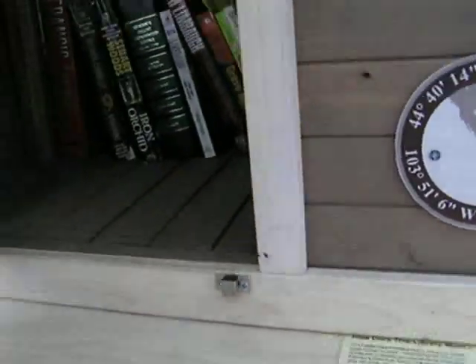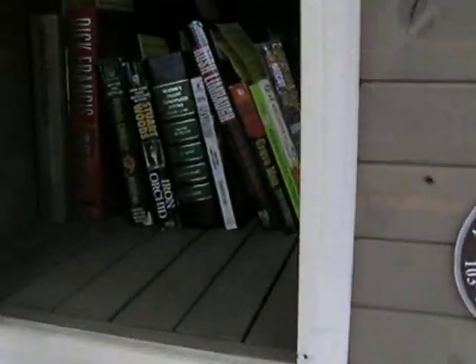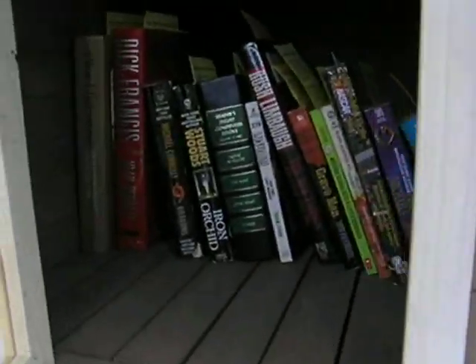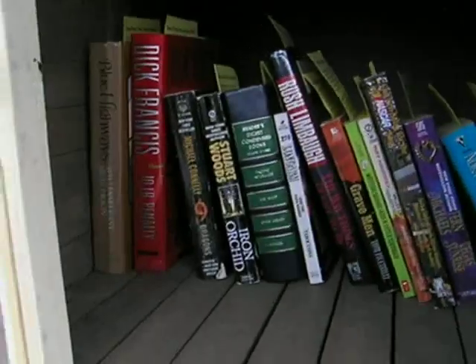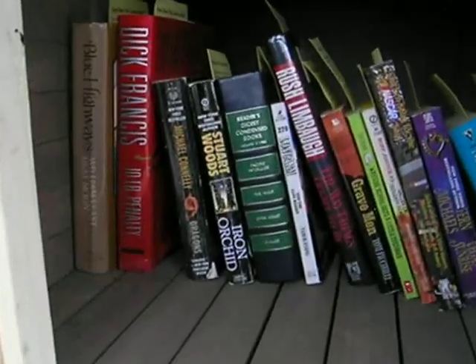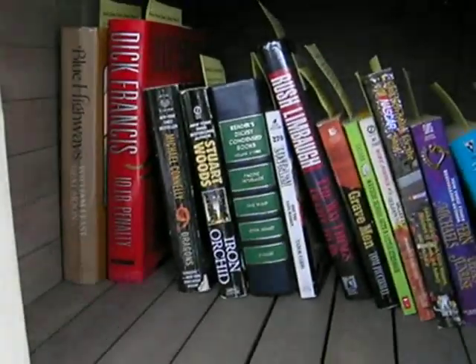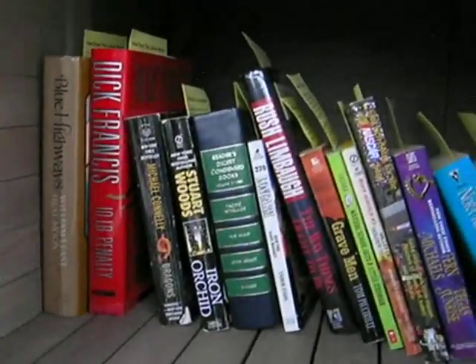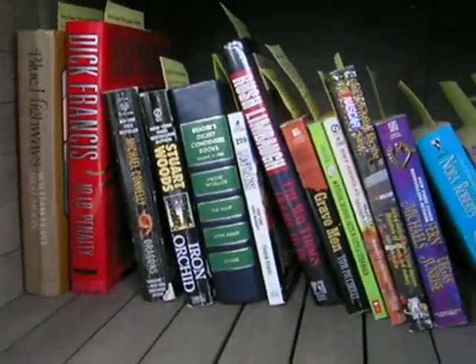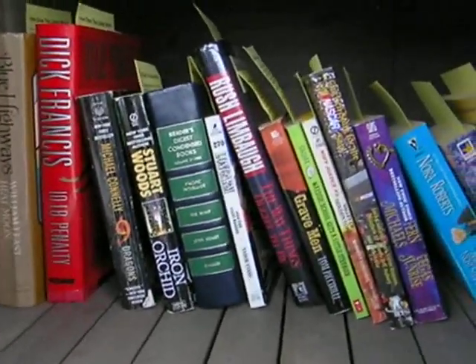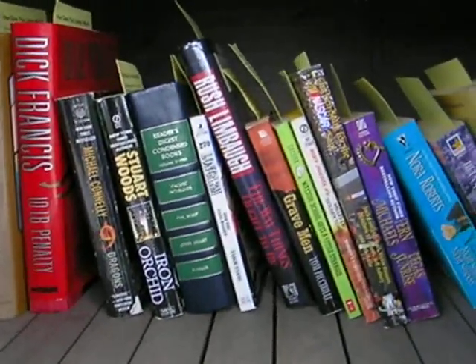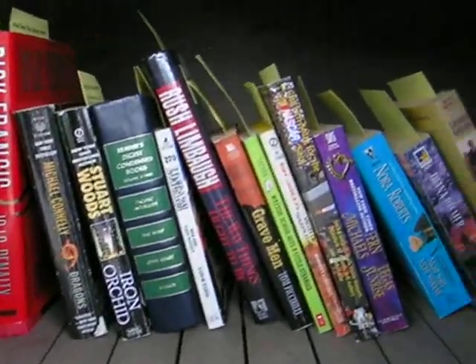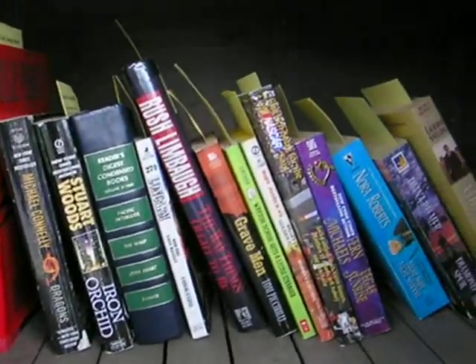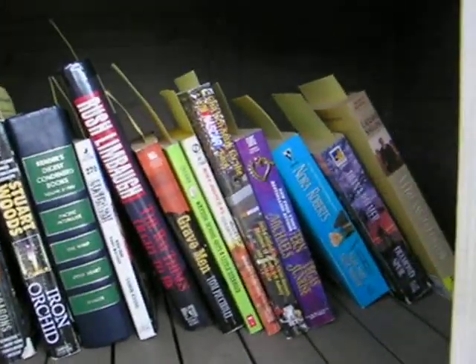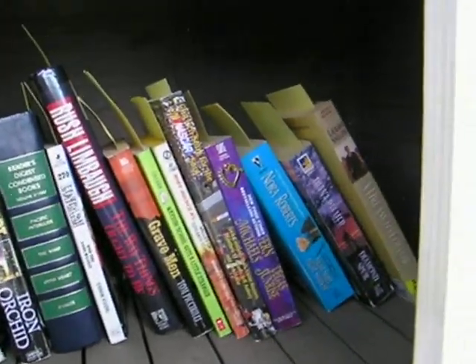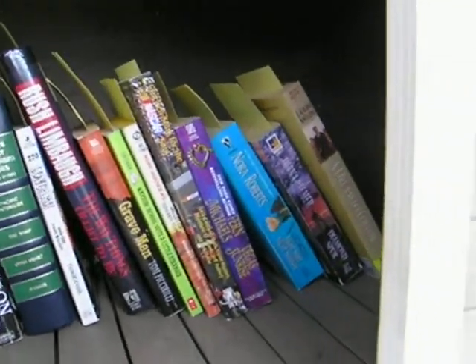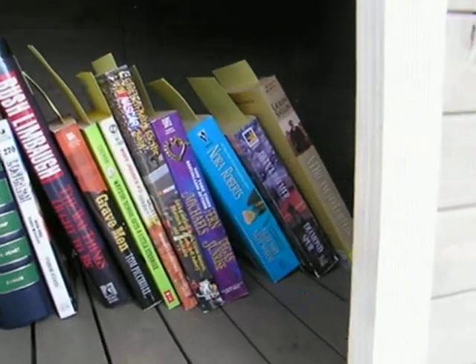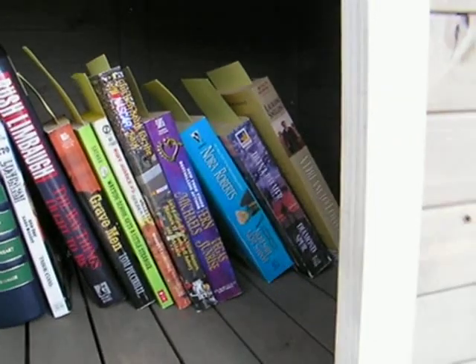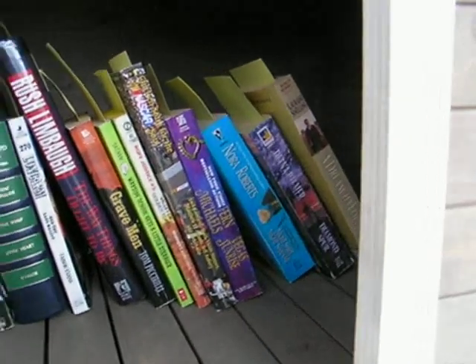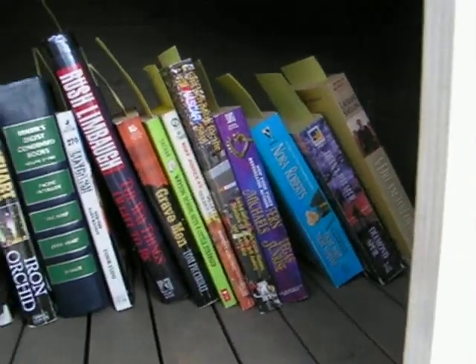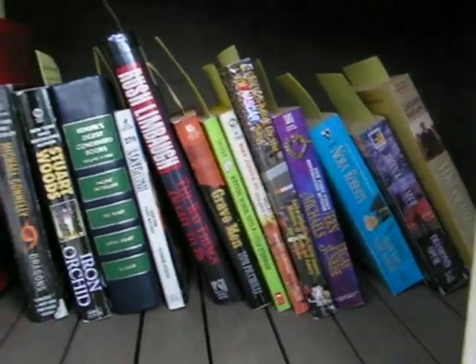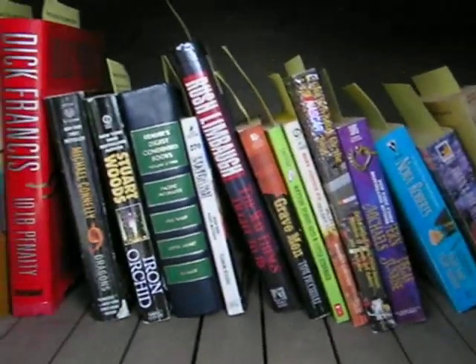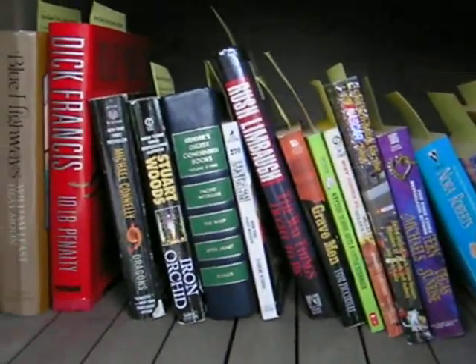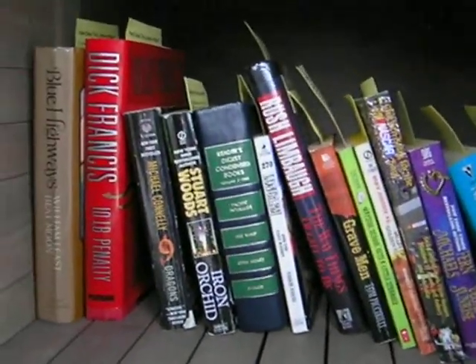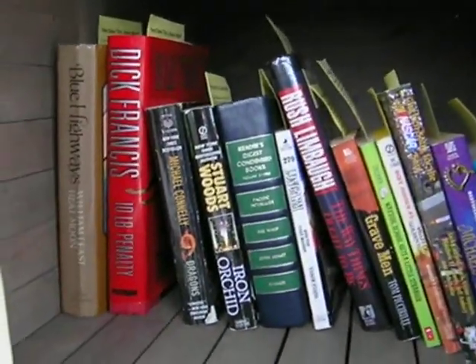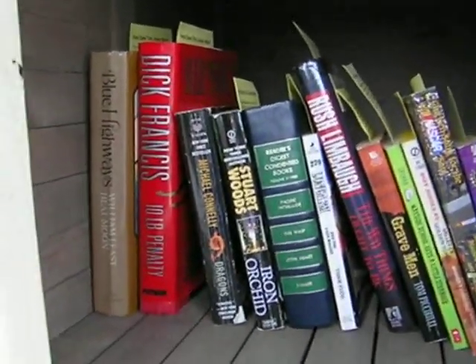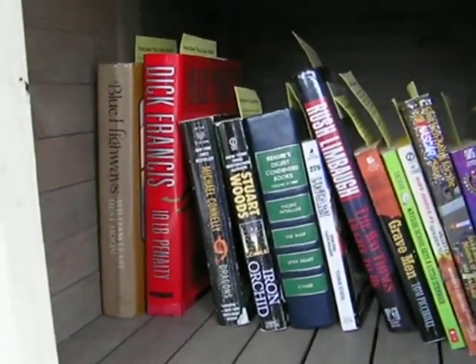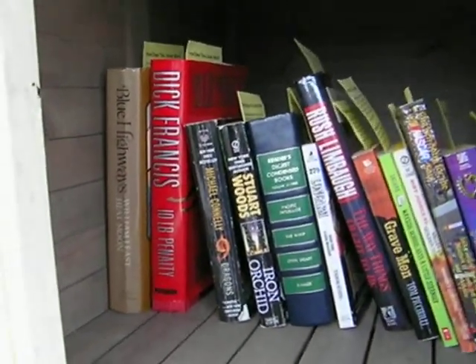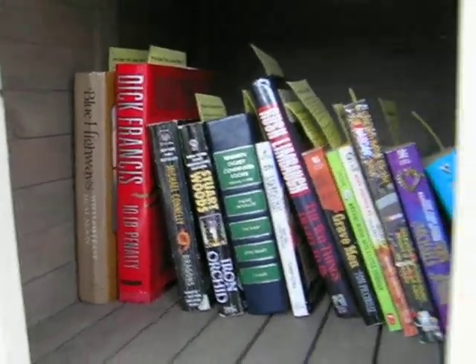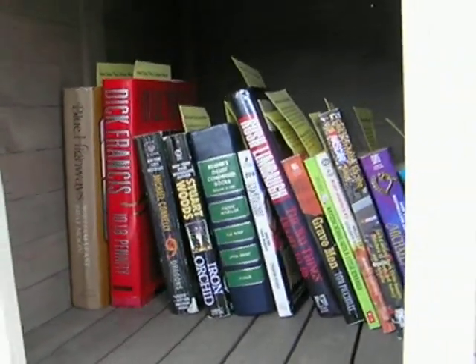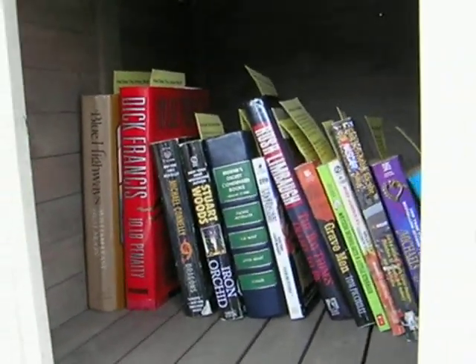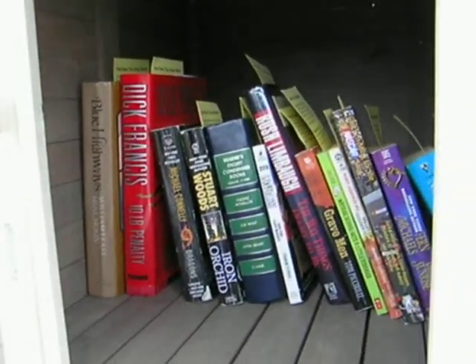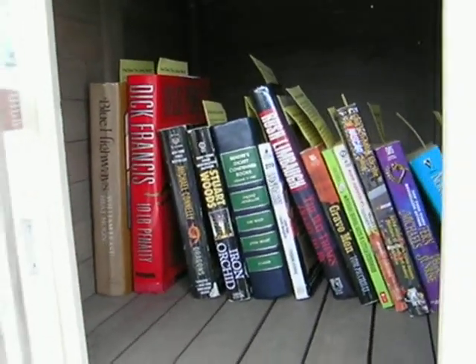All right, let's take a look in here. There are some very interesting books in here — just a little bit of everything.